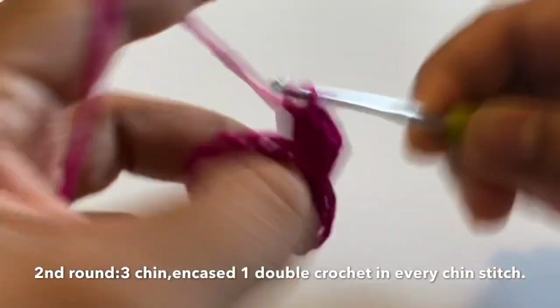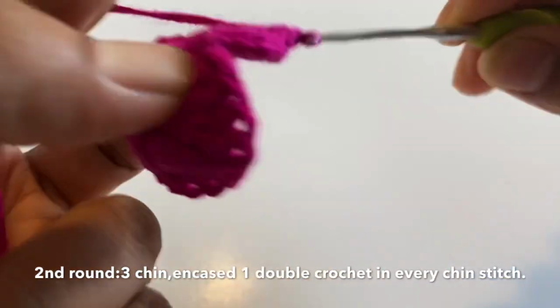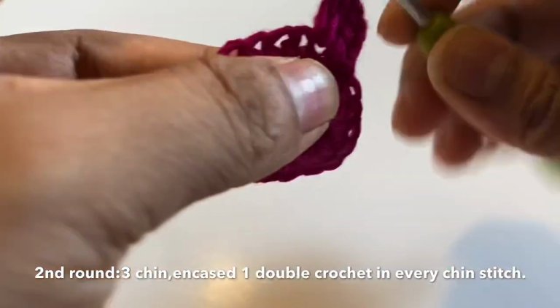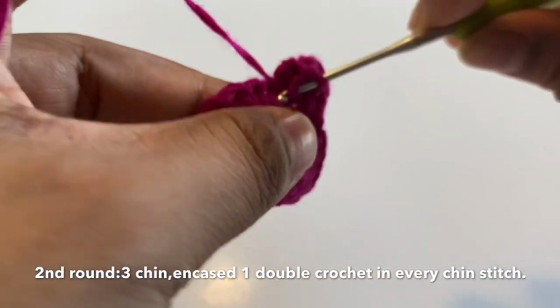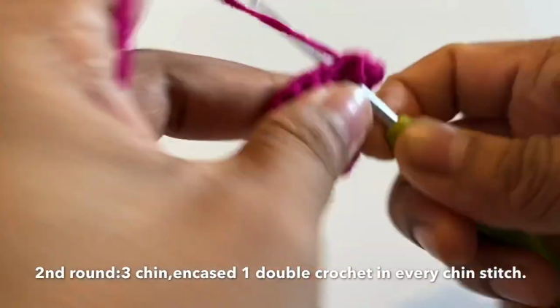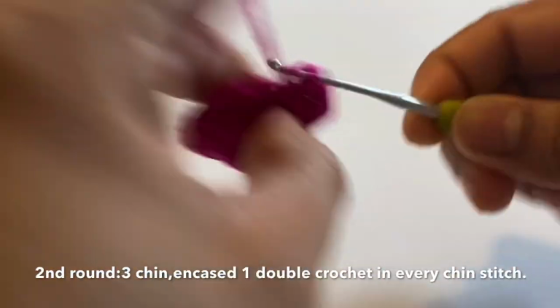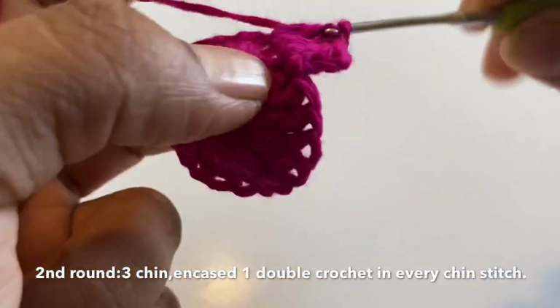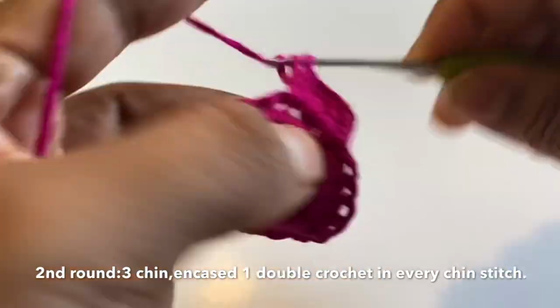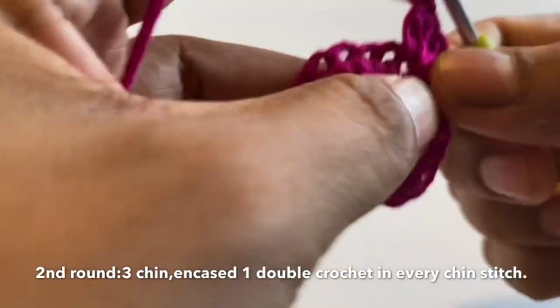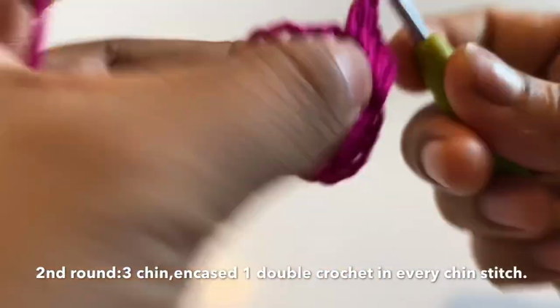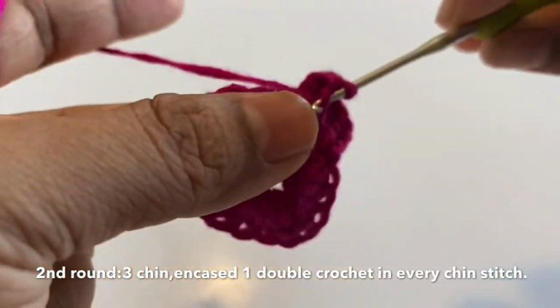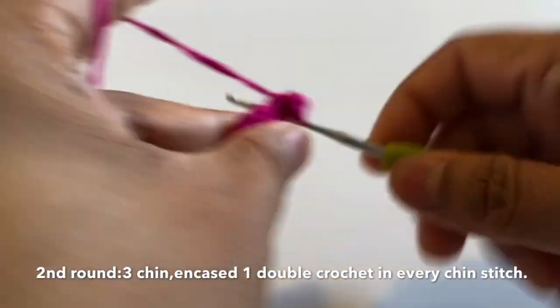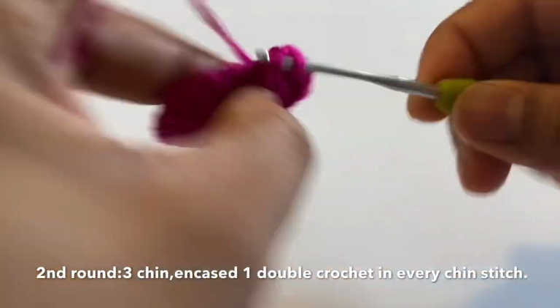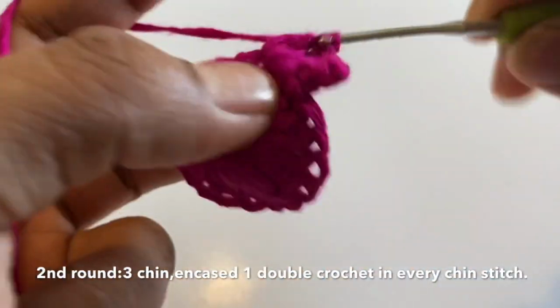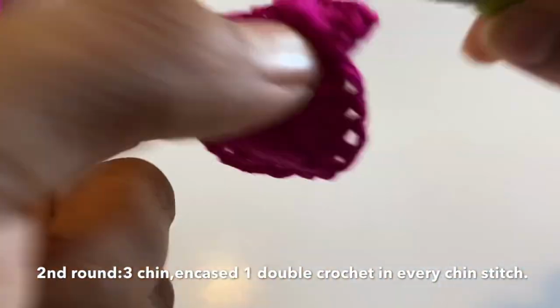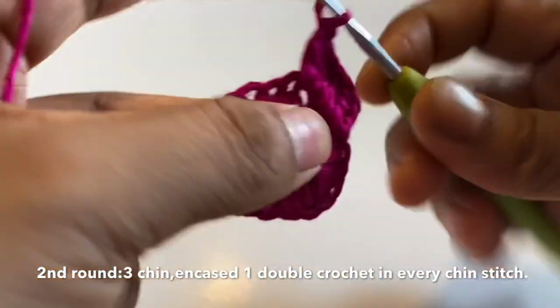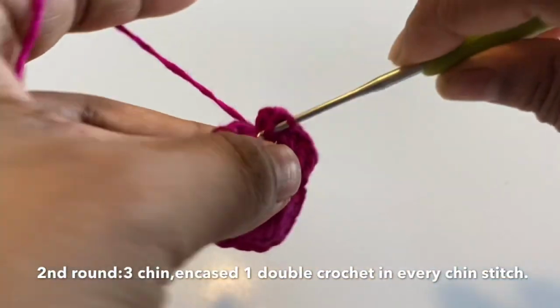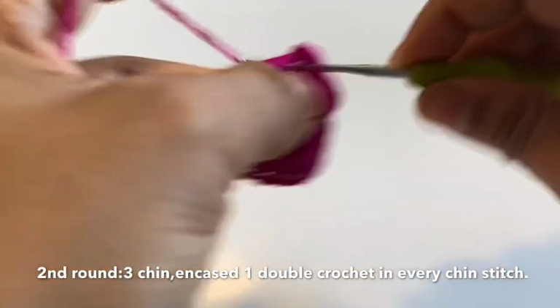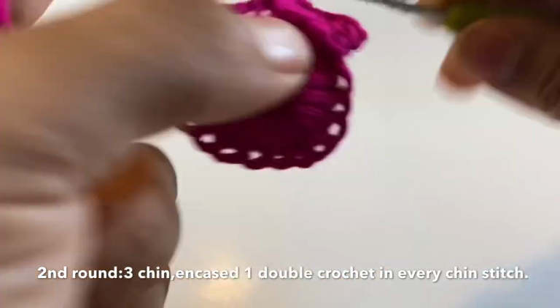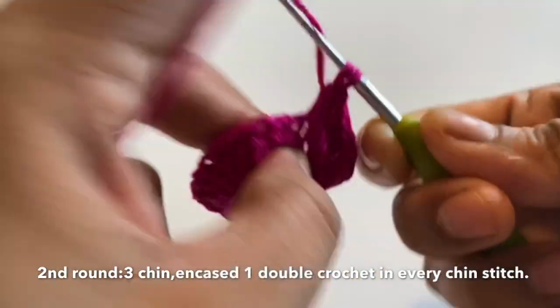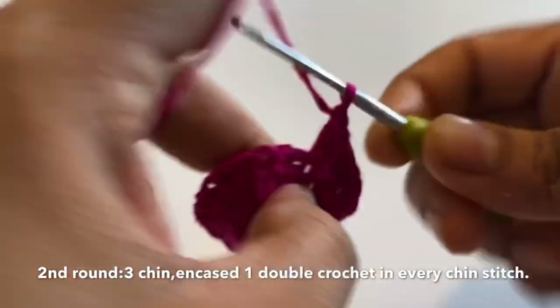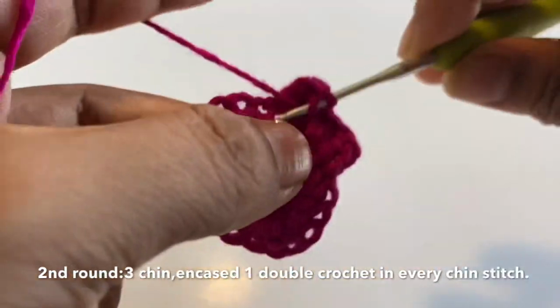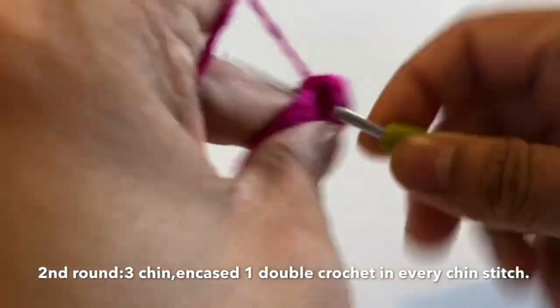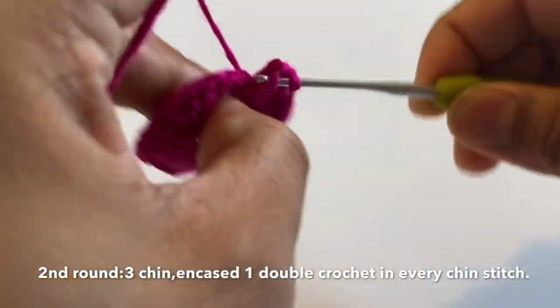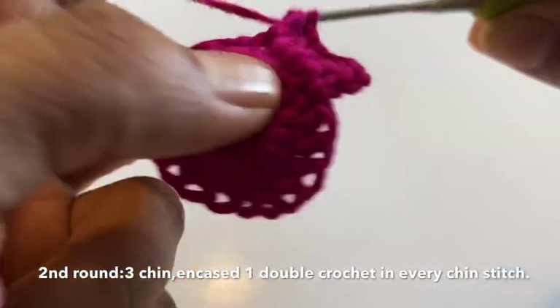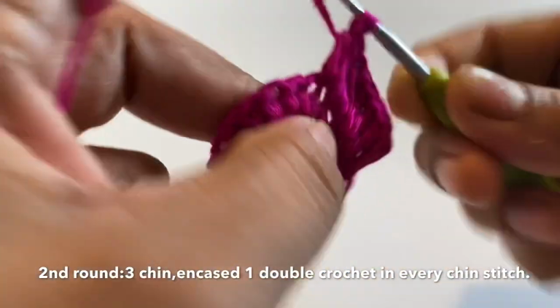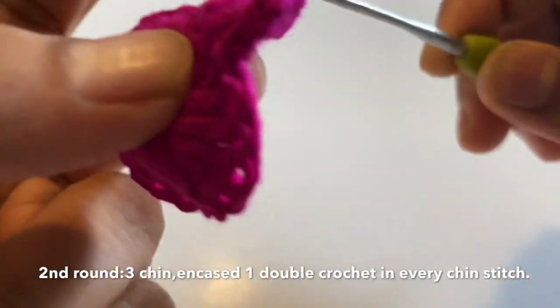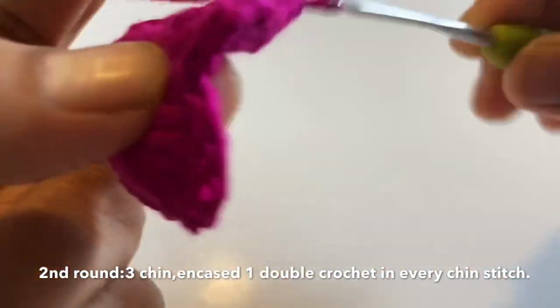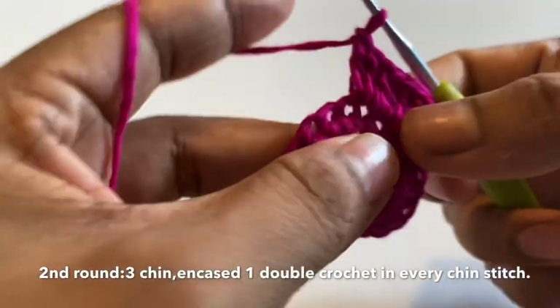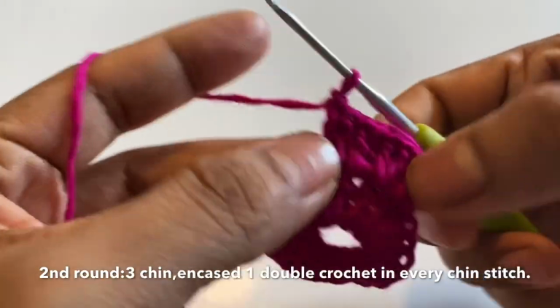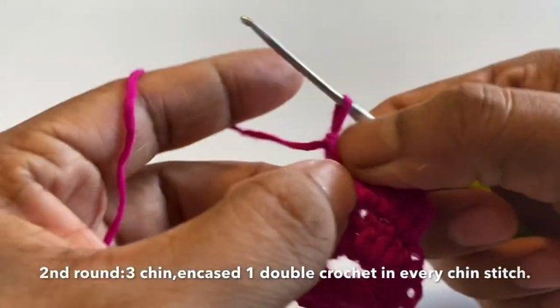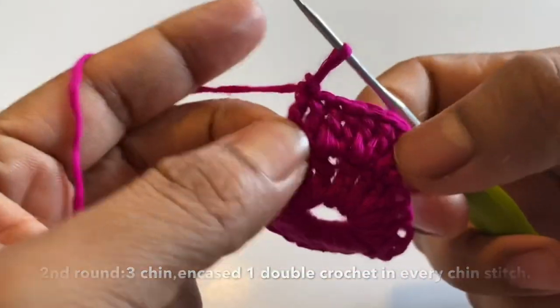So this is how I will increase. In each stitch I will make 2 double crochets. I will continue with double crochet. So you can see I am going around increasing in this manner.